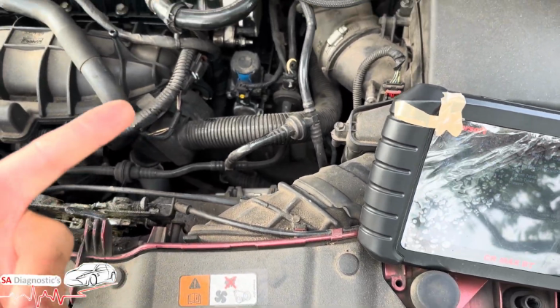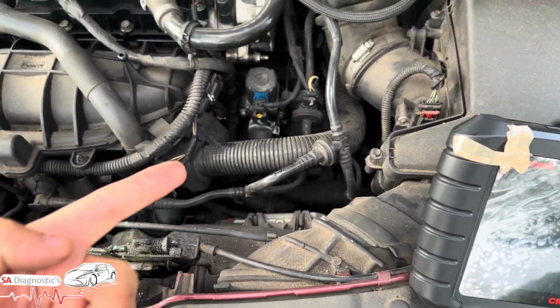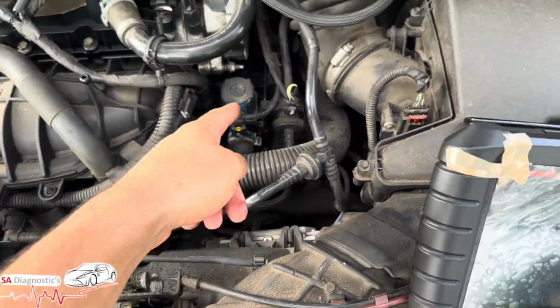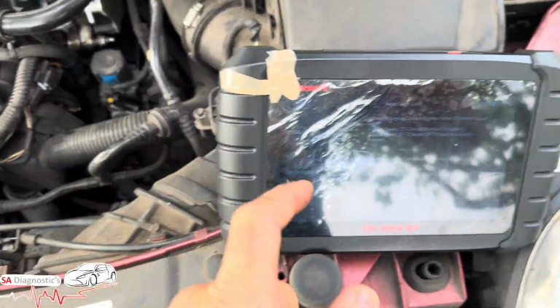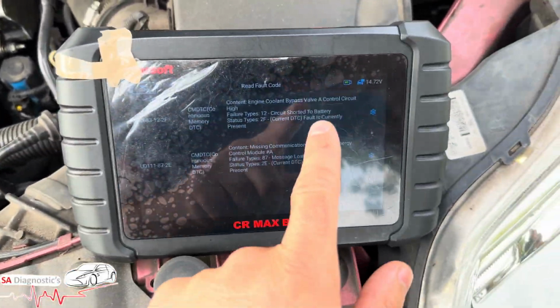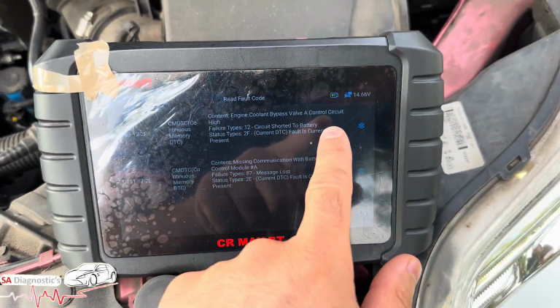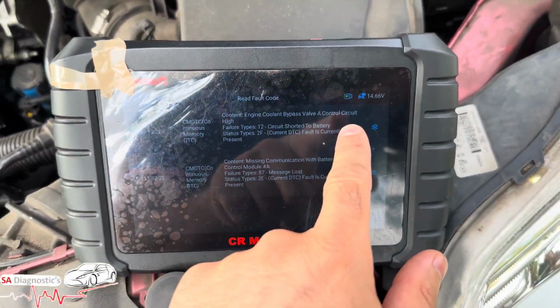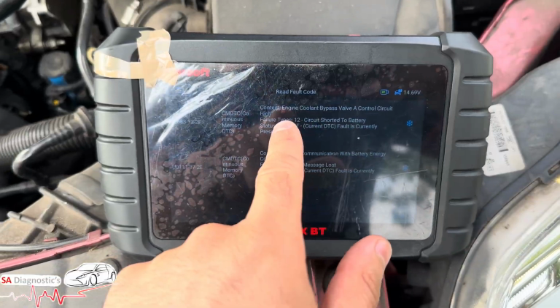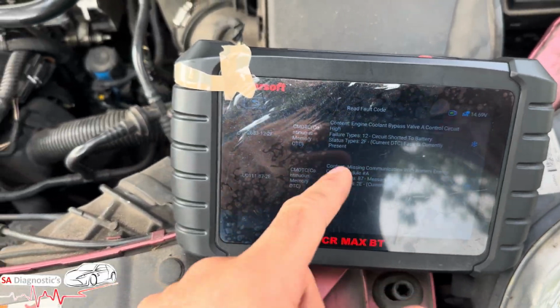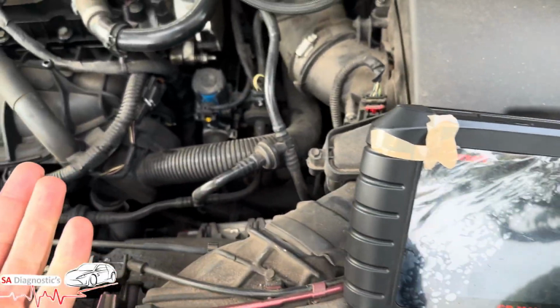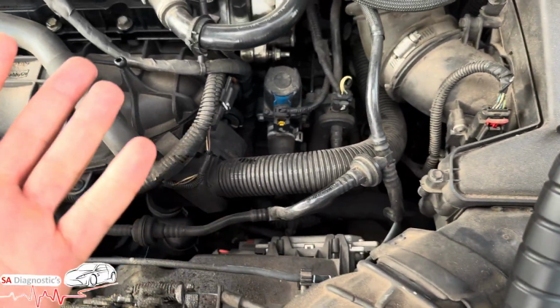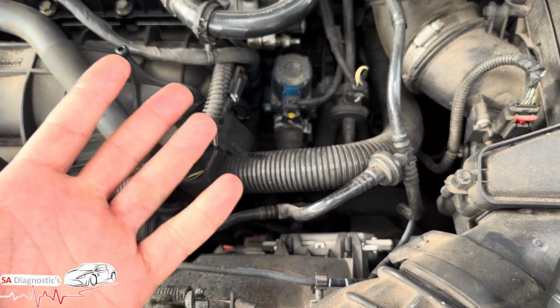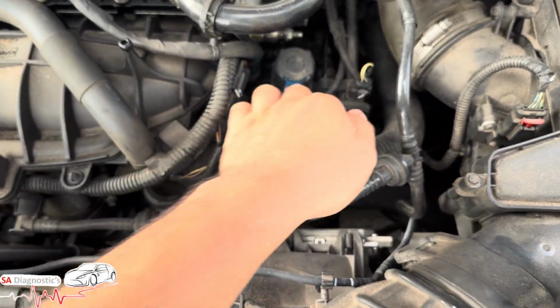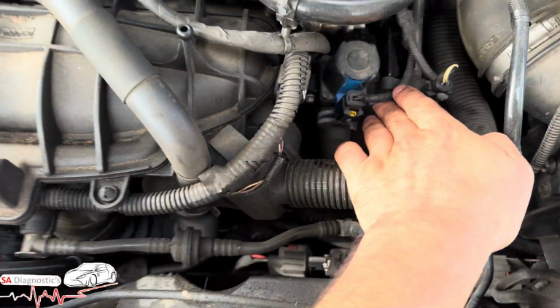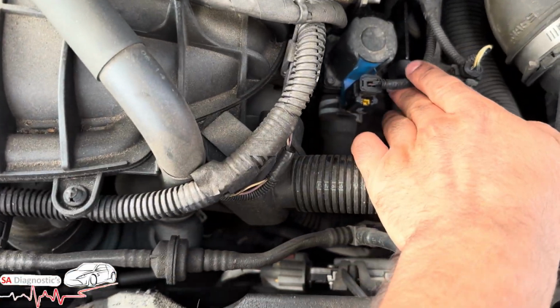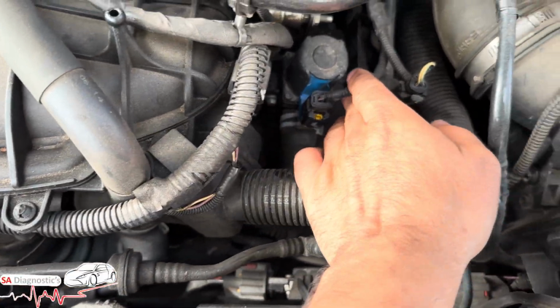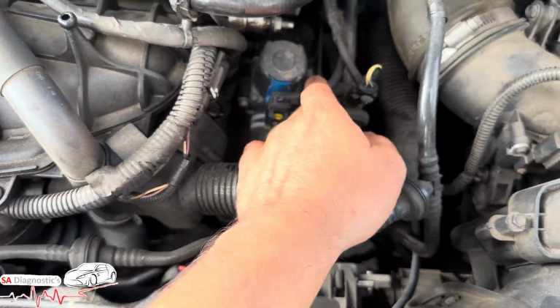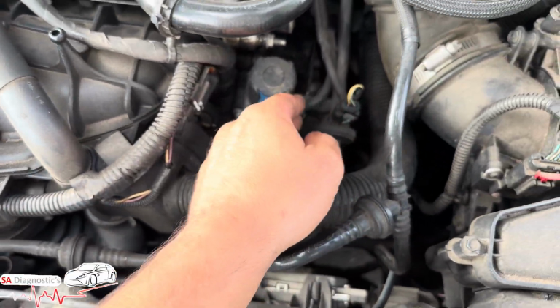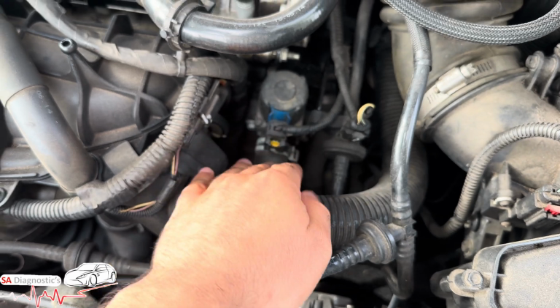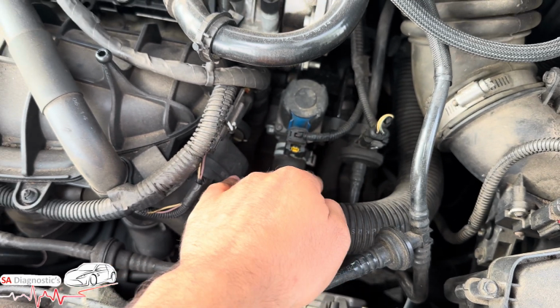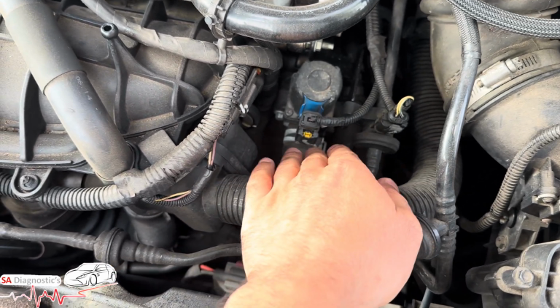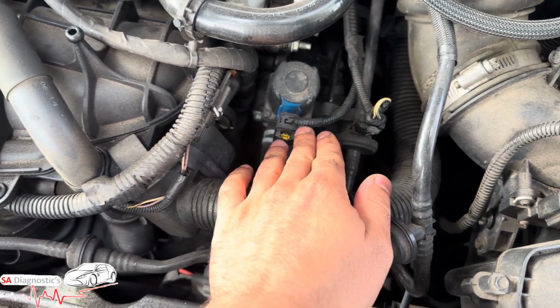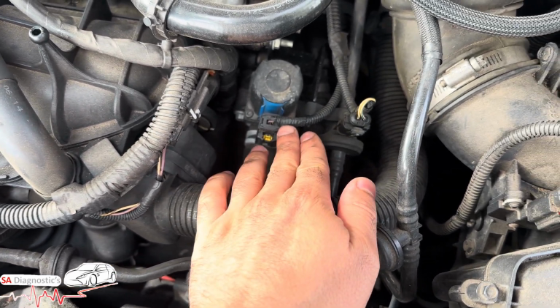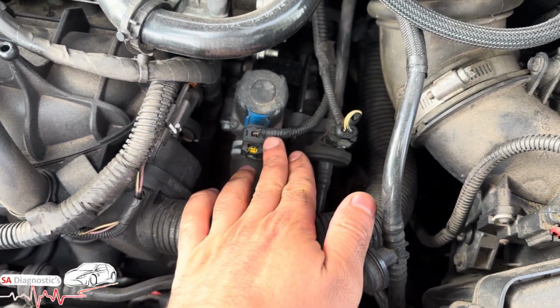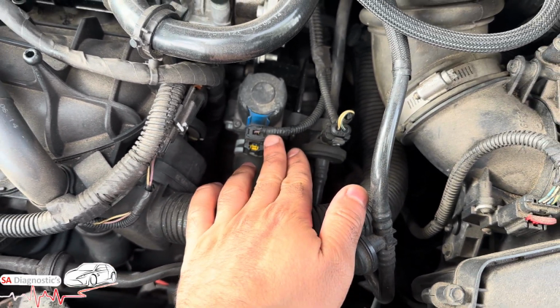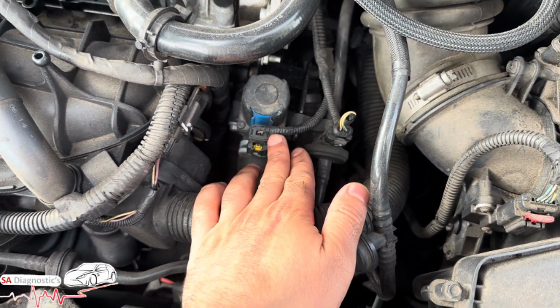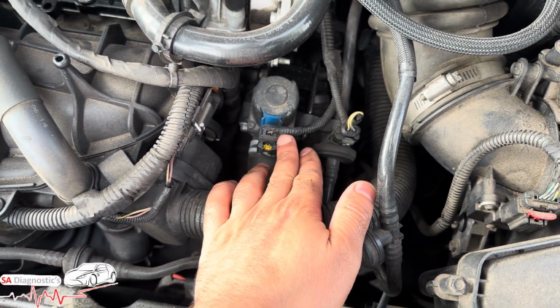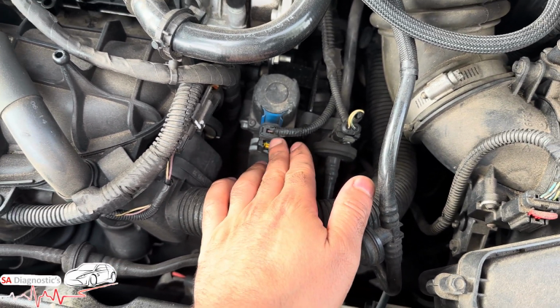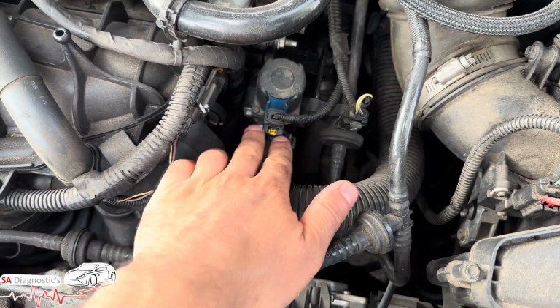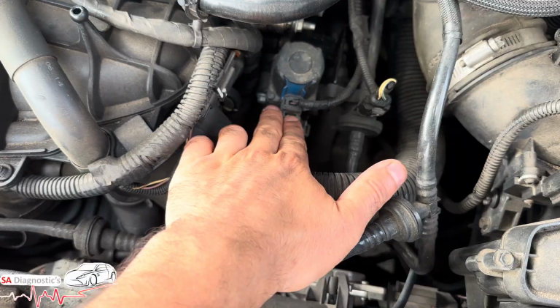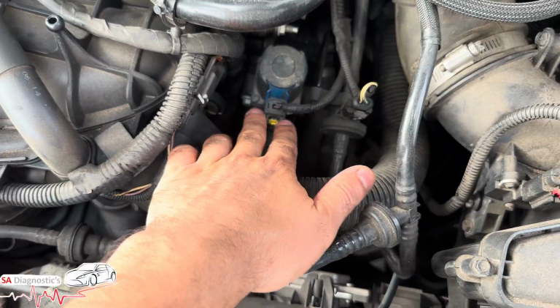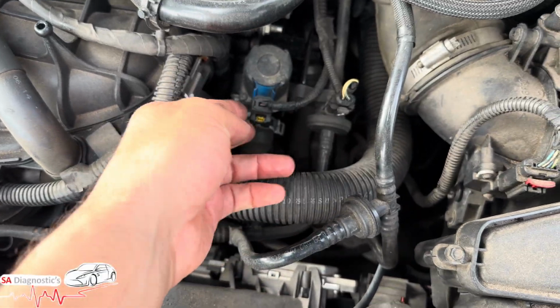Now before you start changing this, because it already tells us there's a circuit fault, it could be the wiring — the way they build the wiring nowadays is absolutely useless. So check the wiring, see if there is power going to them. If there is, check the sensor and the pins.